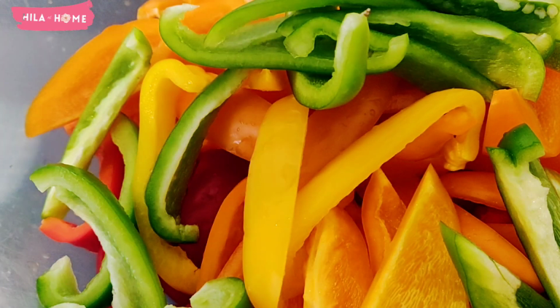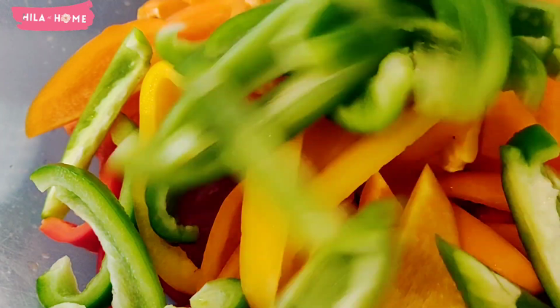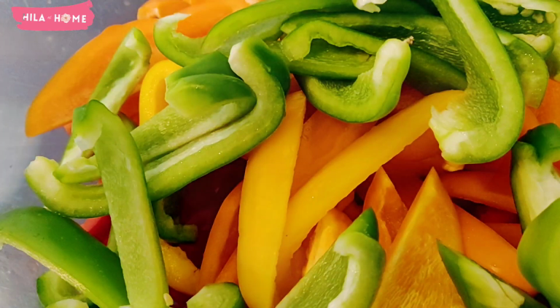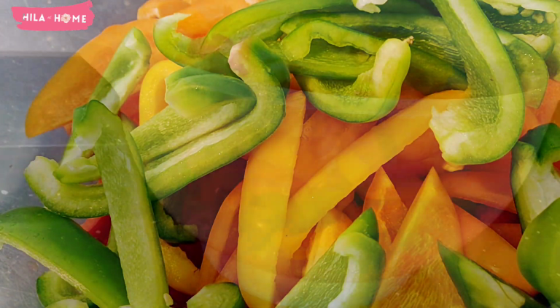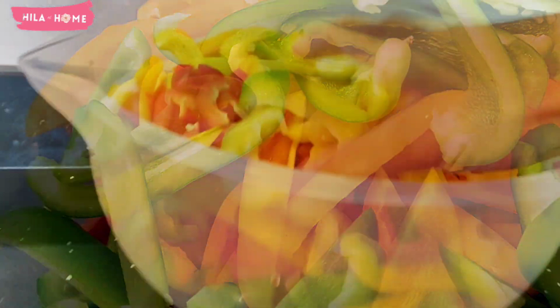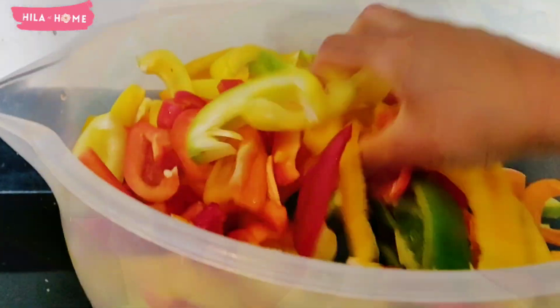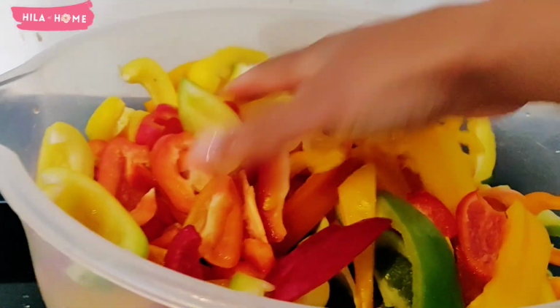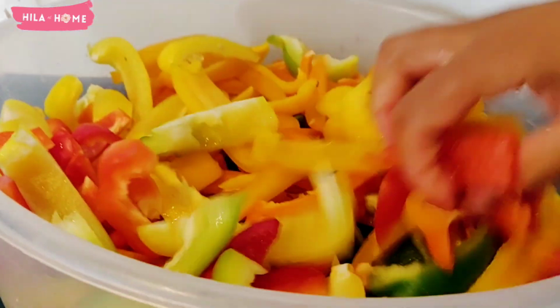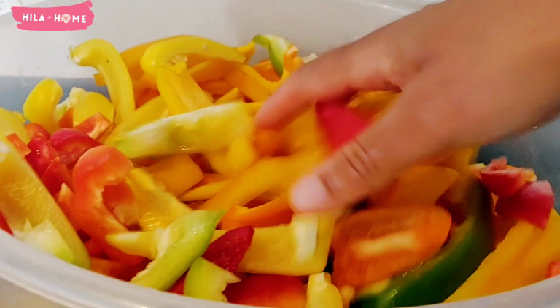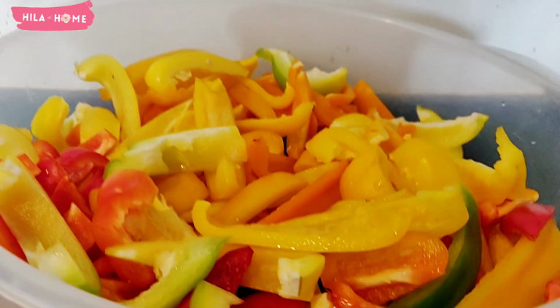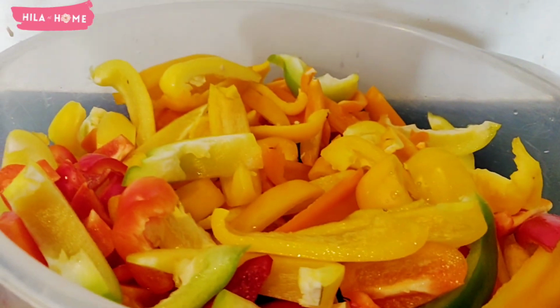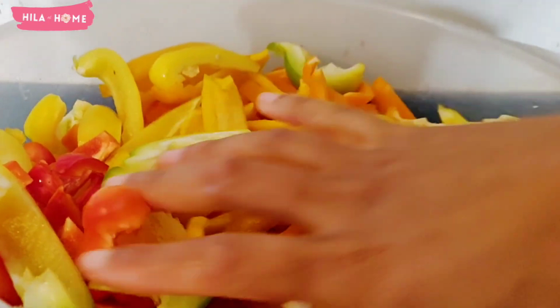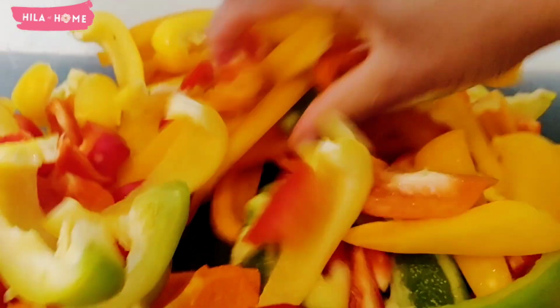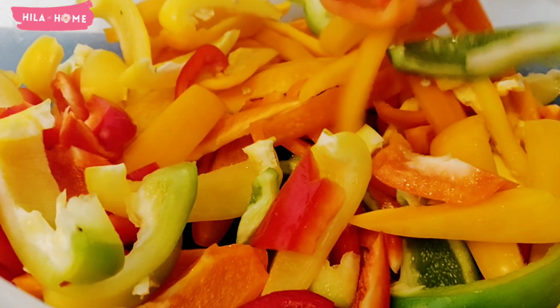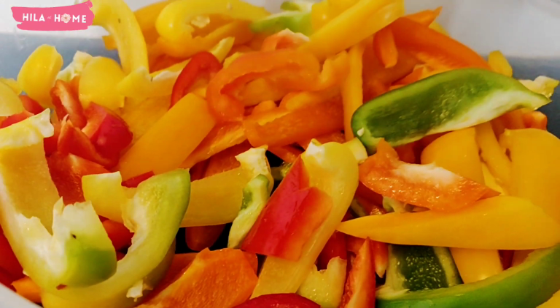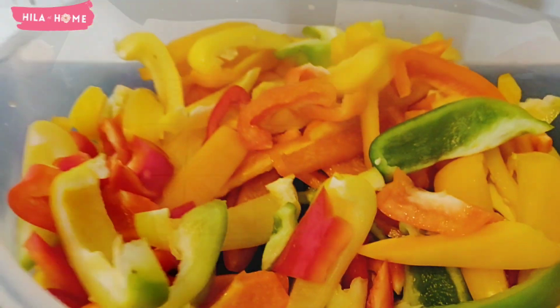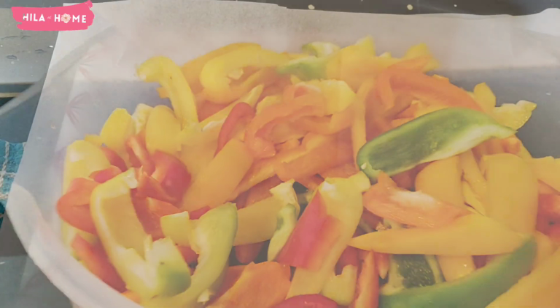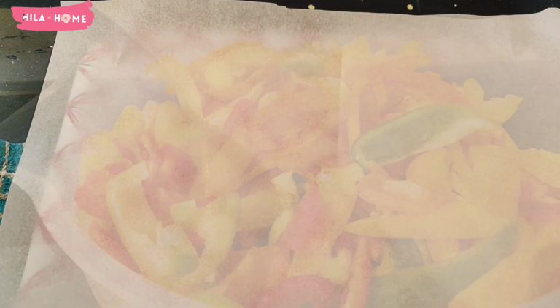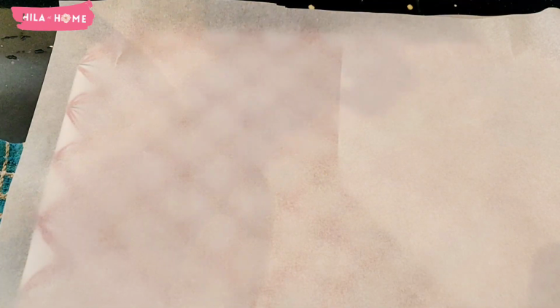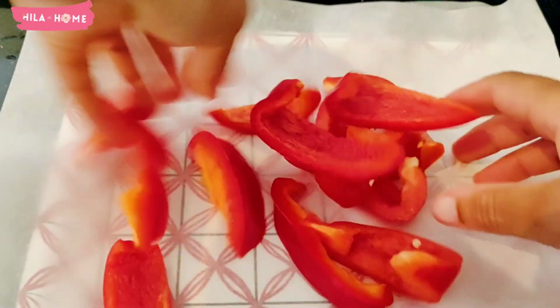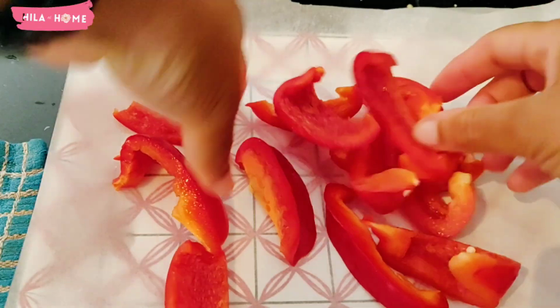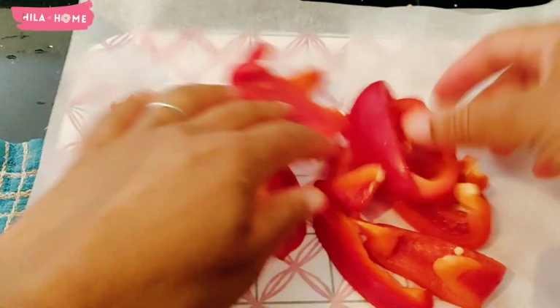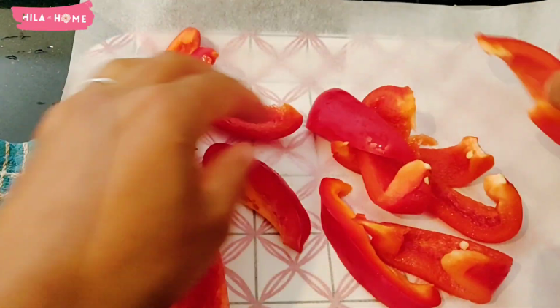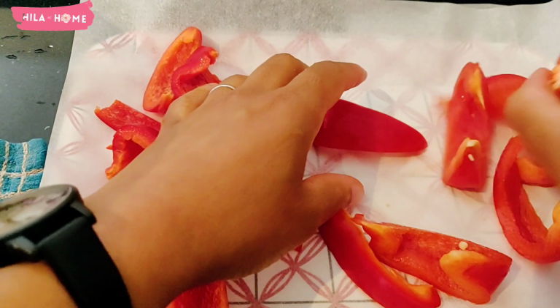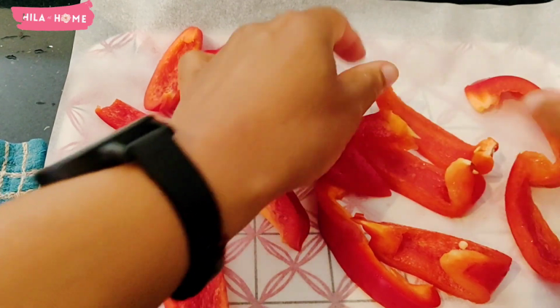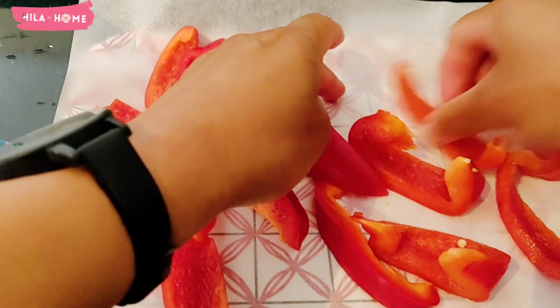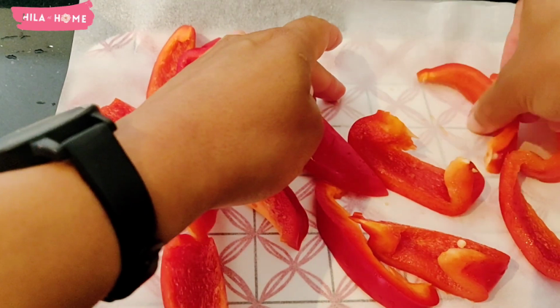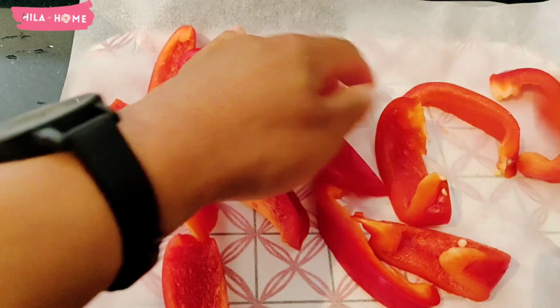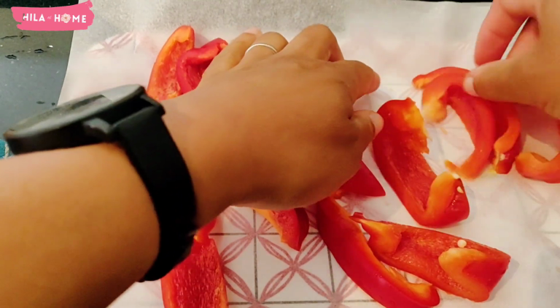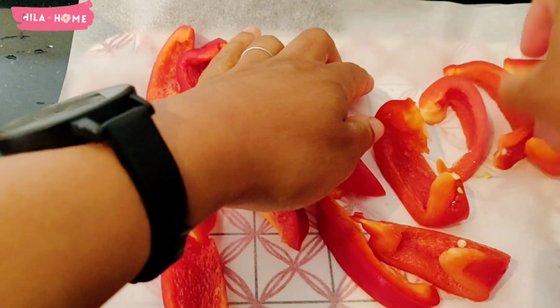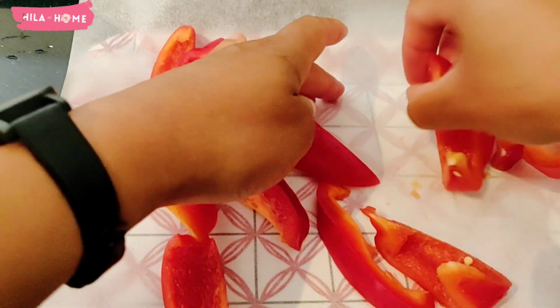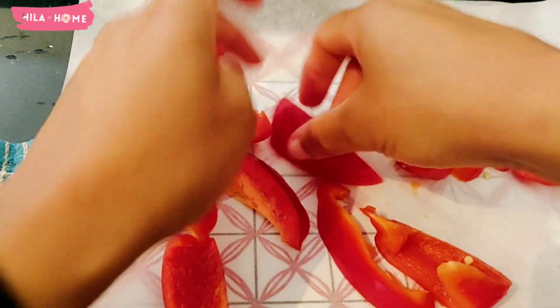In my case I prefer to slice them into strips. When they freeze they retain their flavor, but they won't retain their crispy texture, so they will be great for use in stews and things like that.